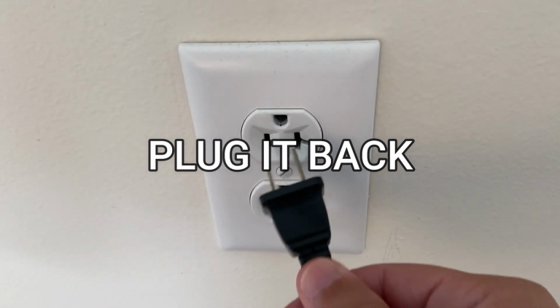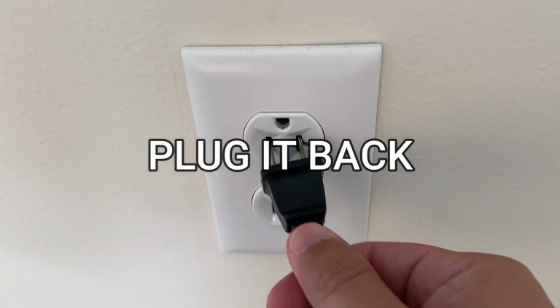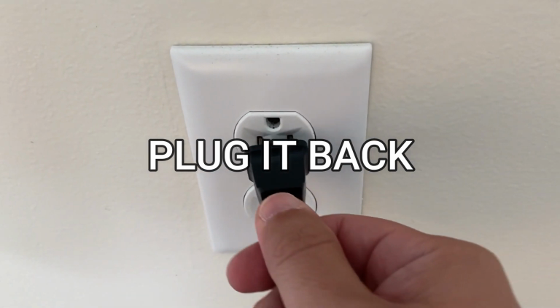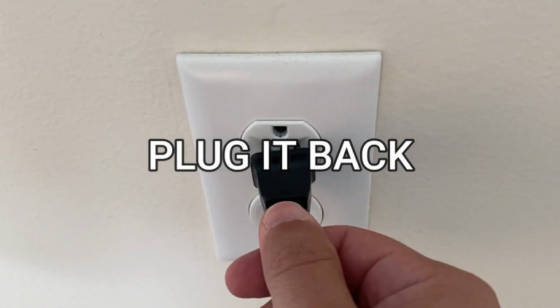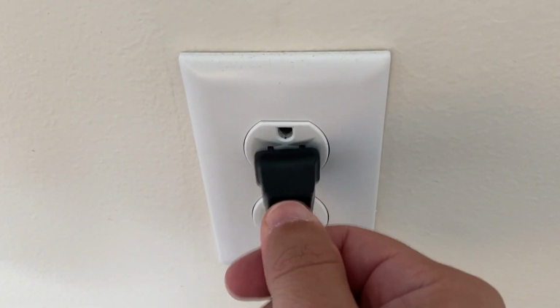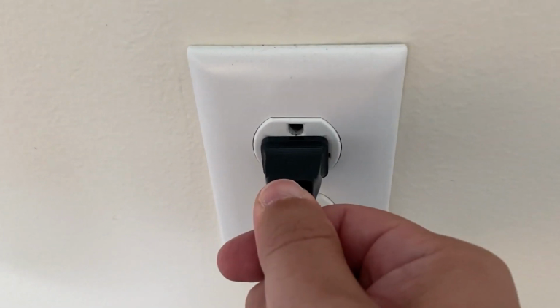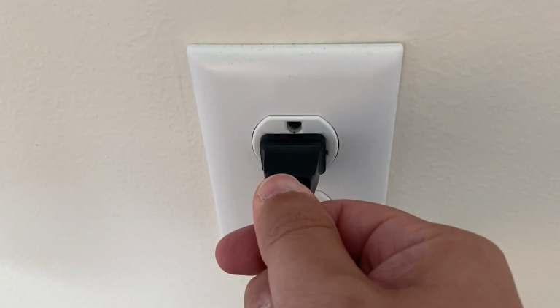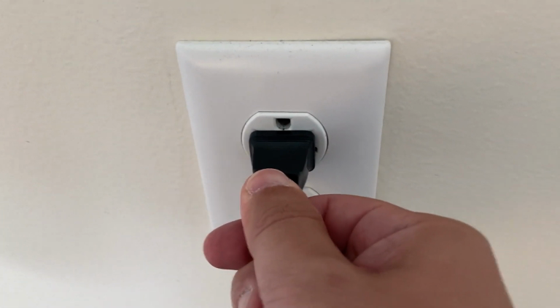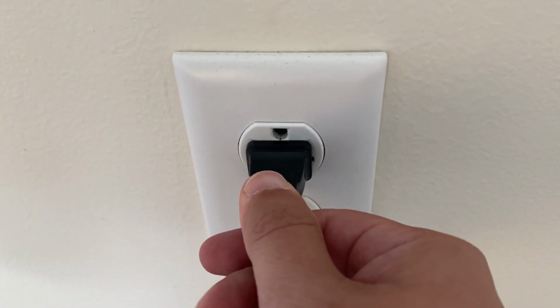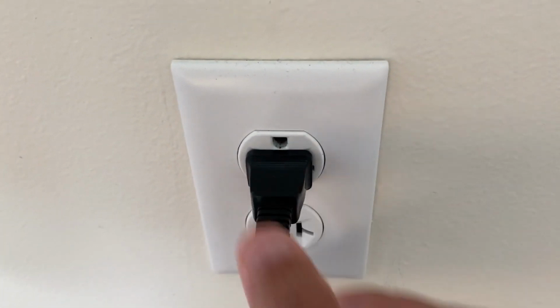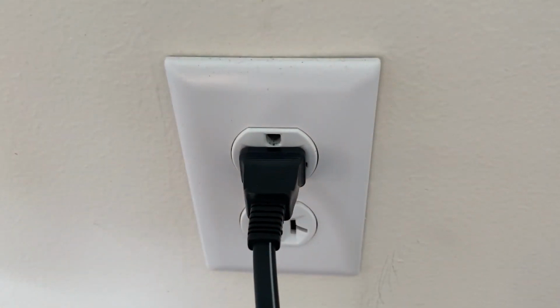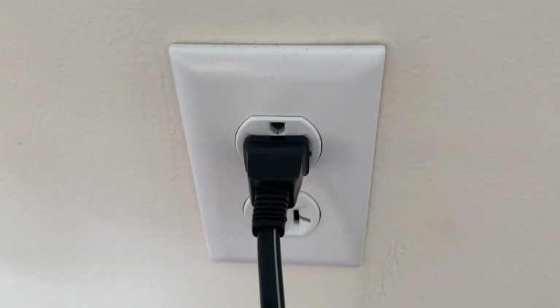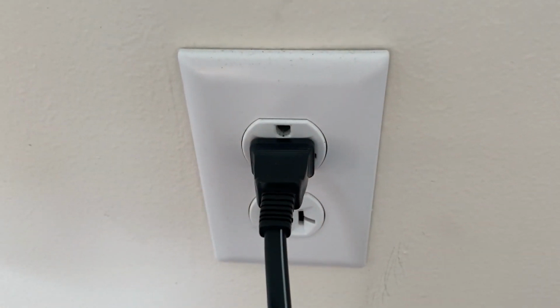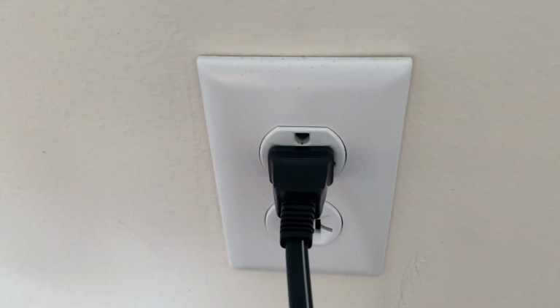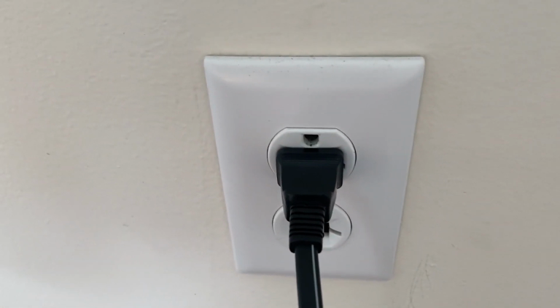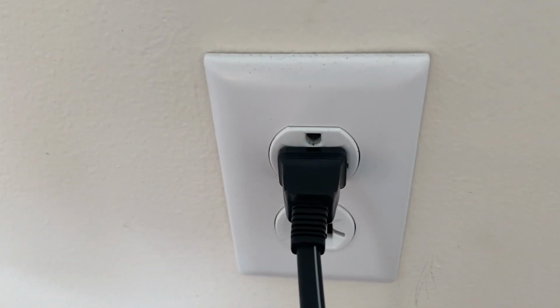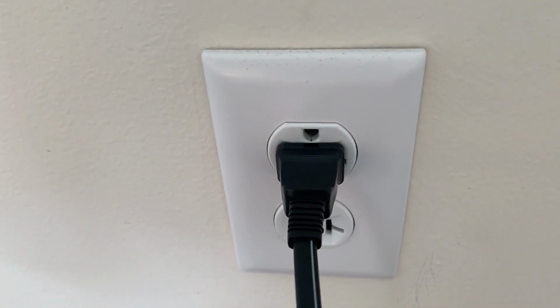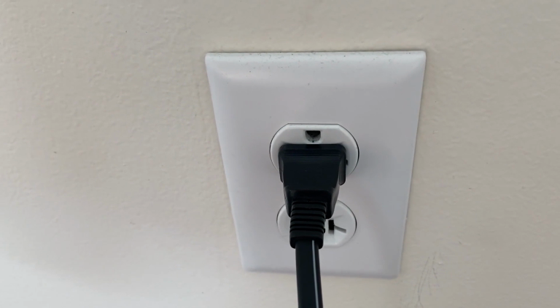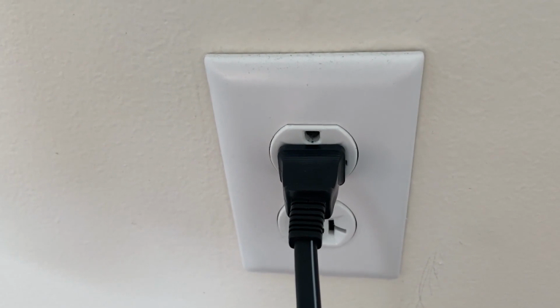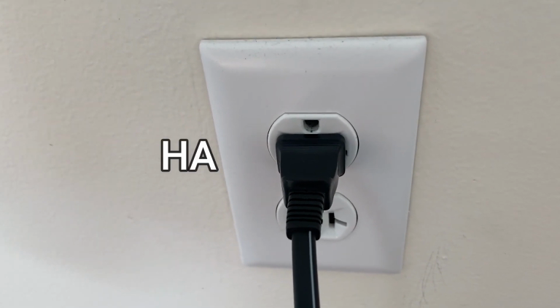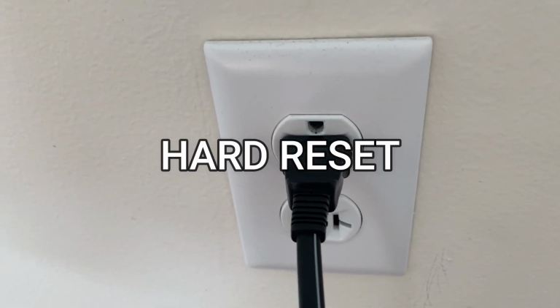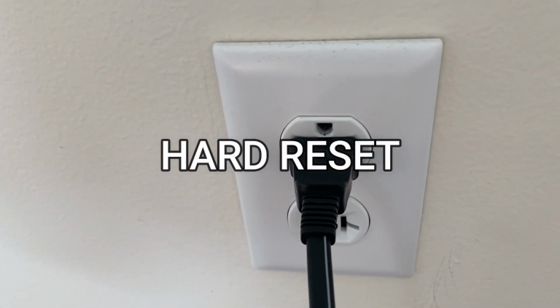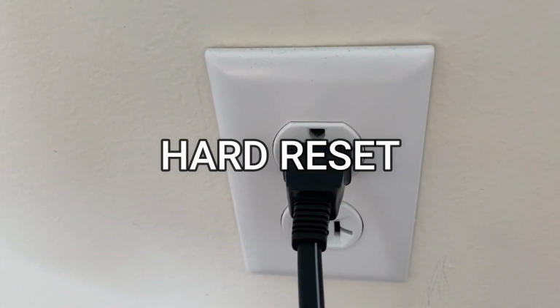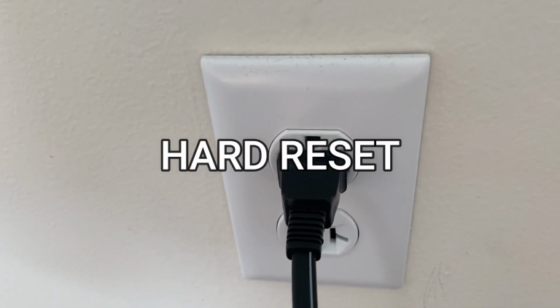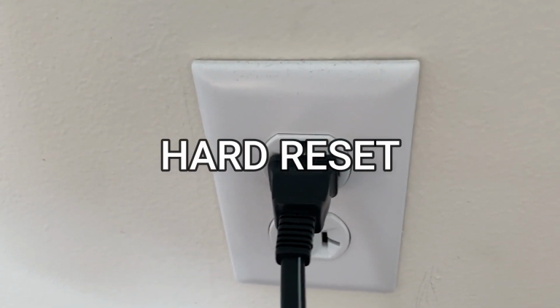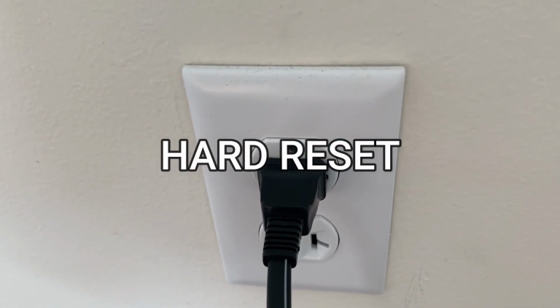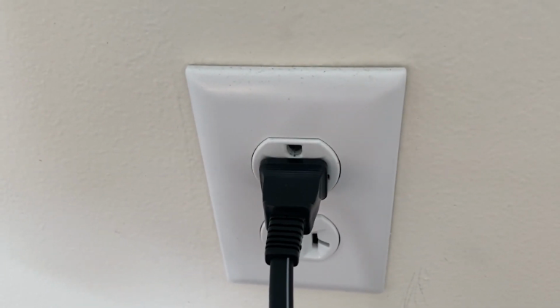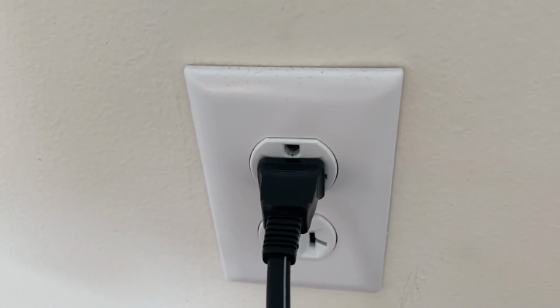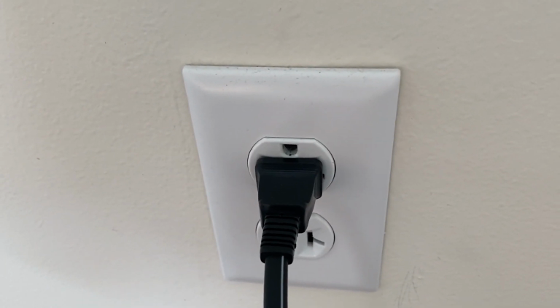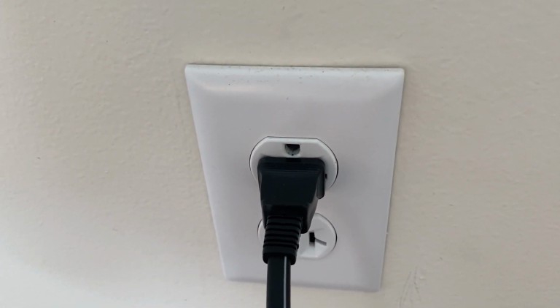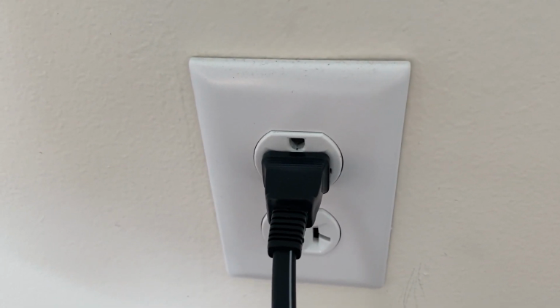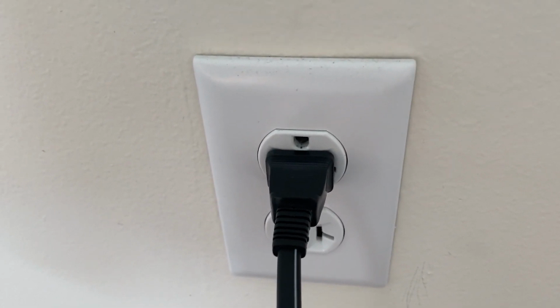This is very different from turning your TV on and off with your remote control. This is what we call a hard reset of your TV, so make sure you do this method.